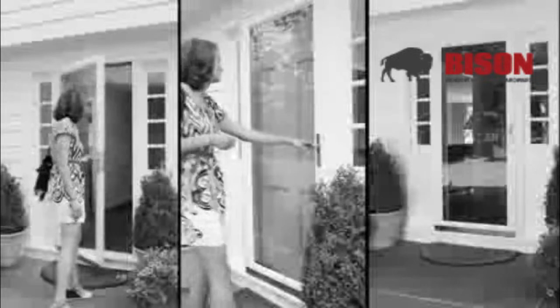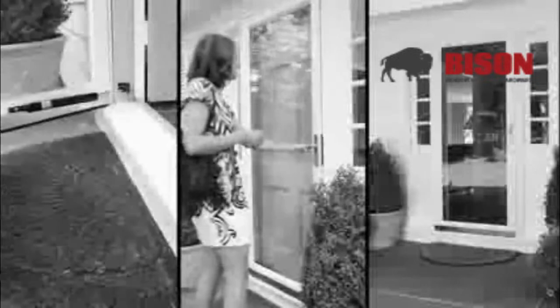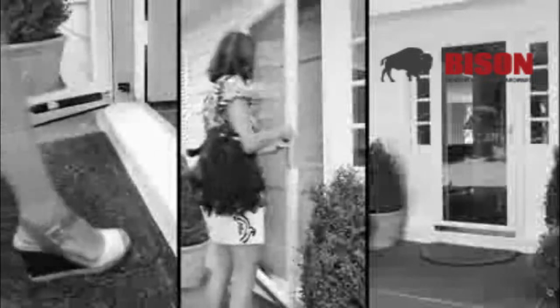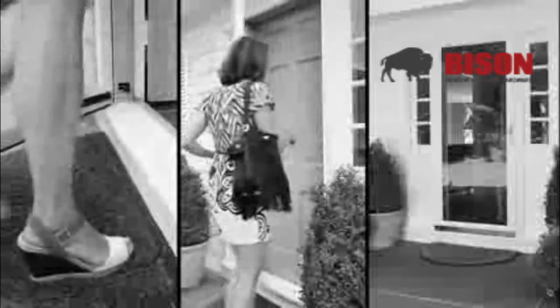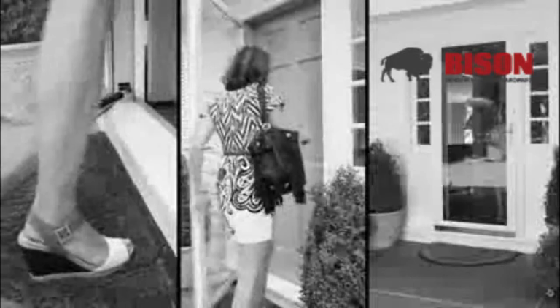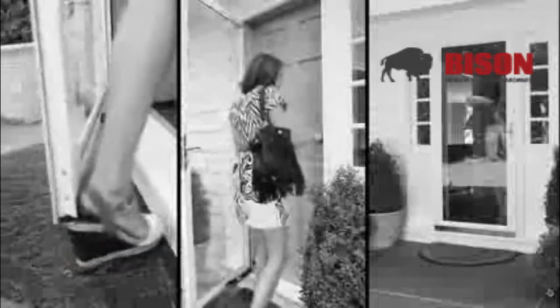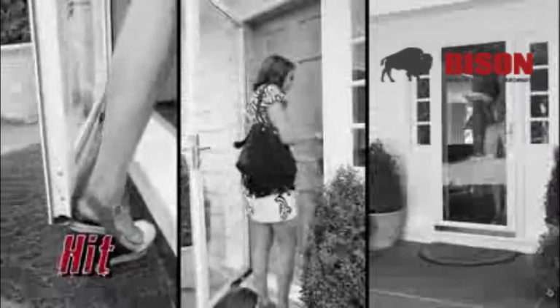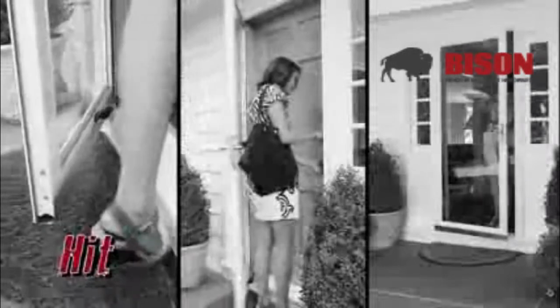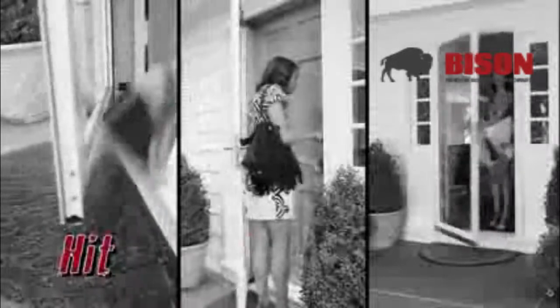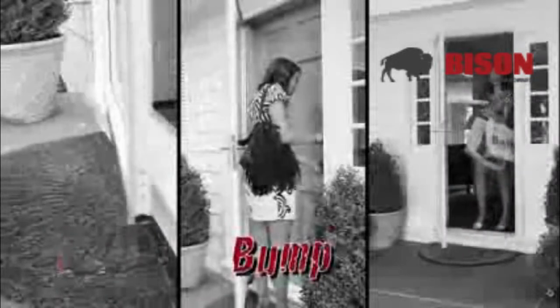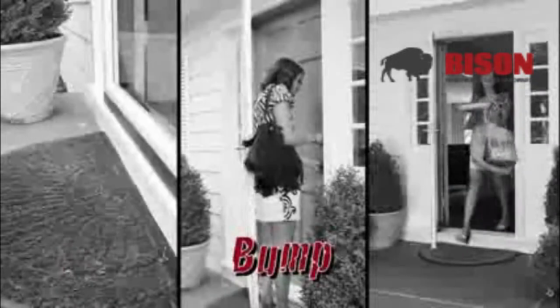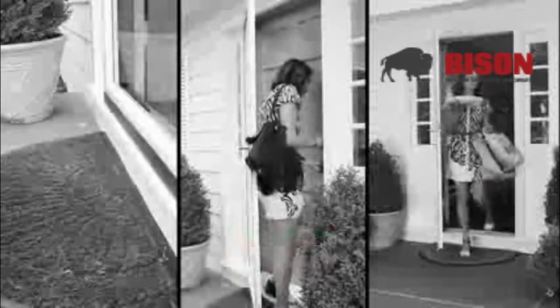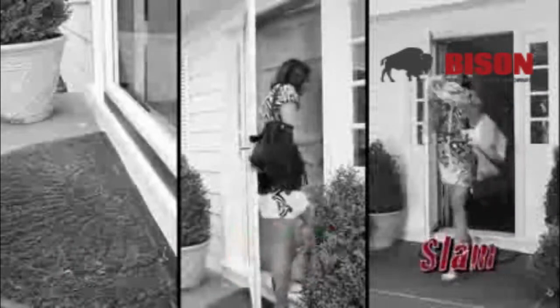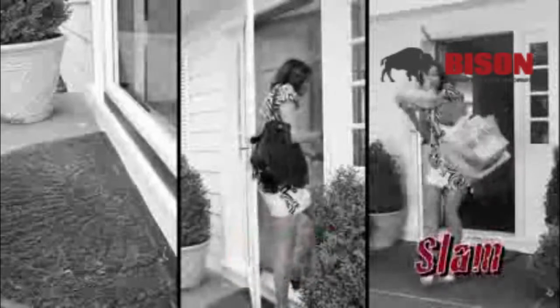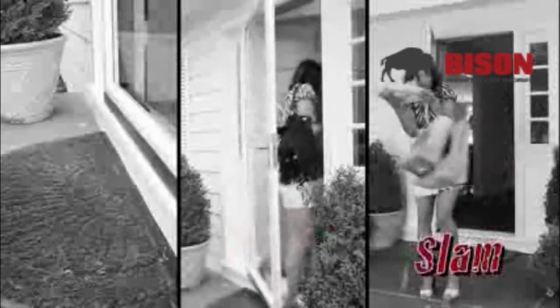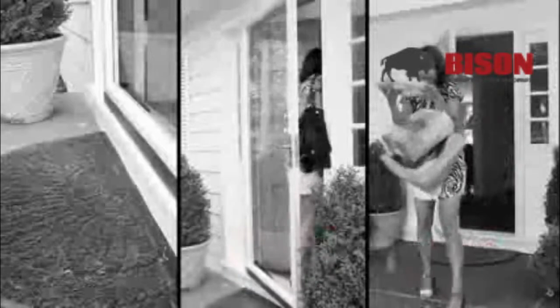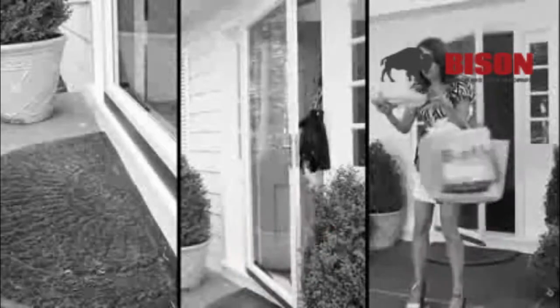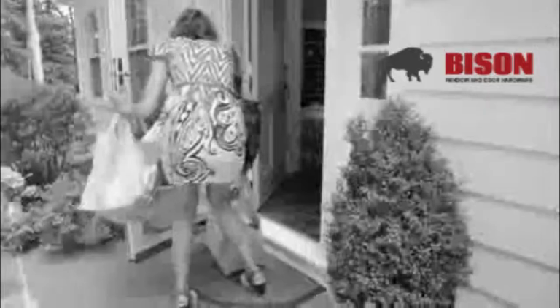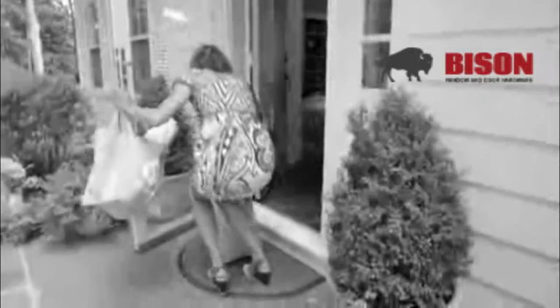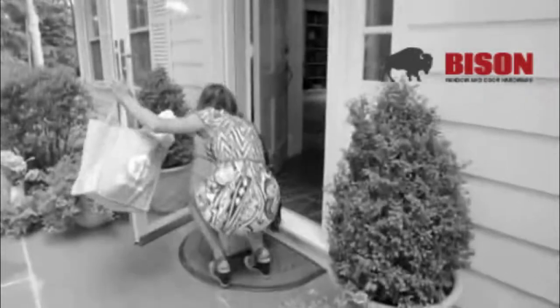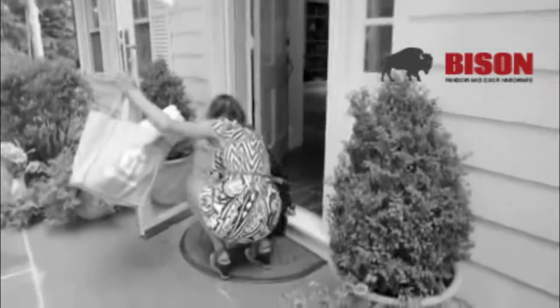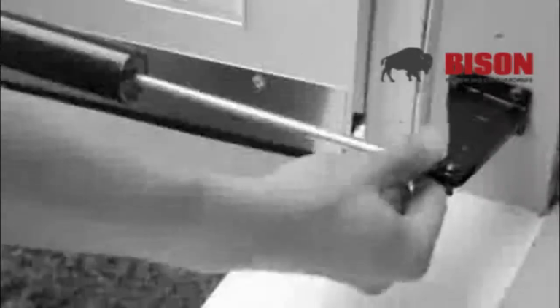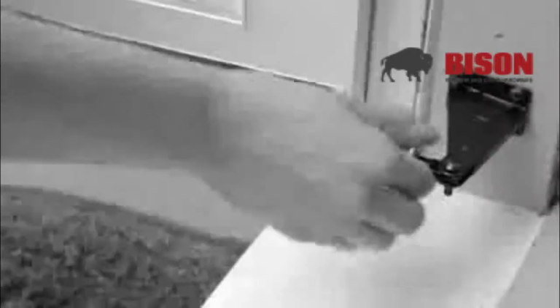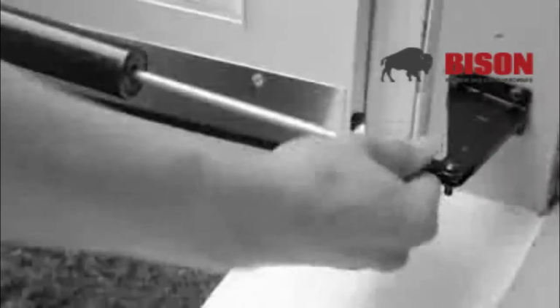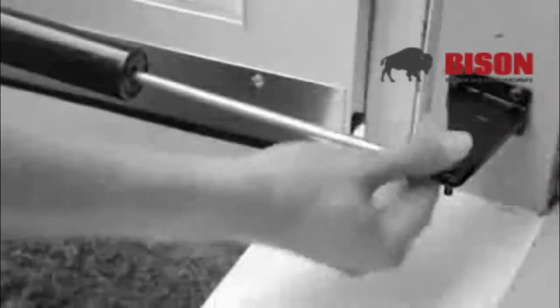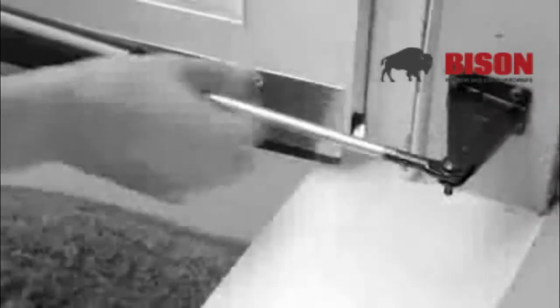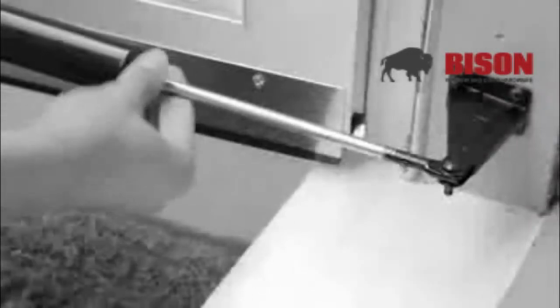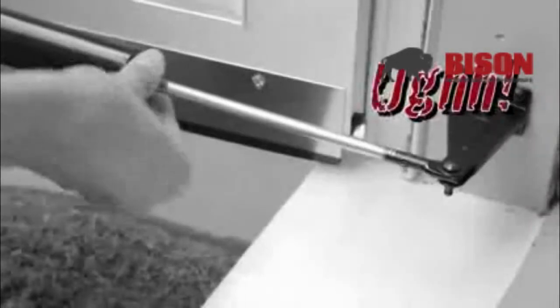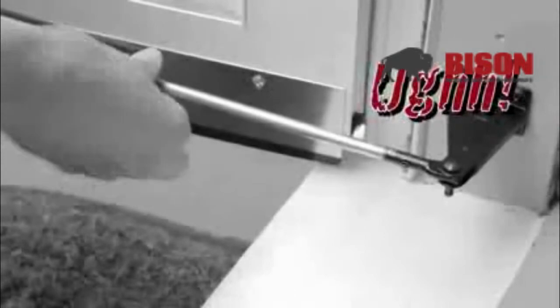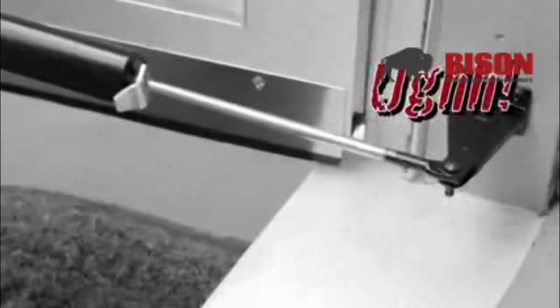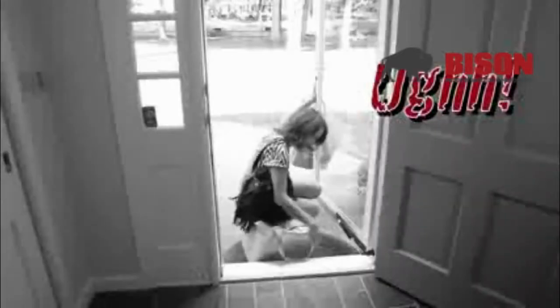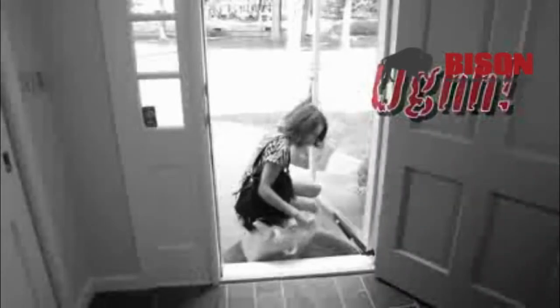Does your storm or screen door hit, bump, and slam? Do you find yourself fumbling with a clumsy lock washer just to keep your door open?